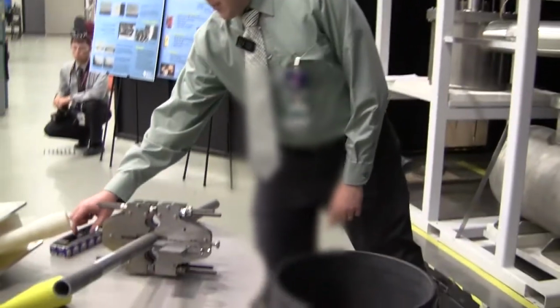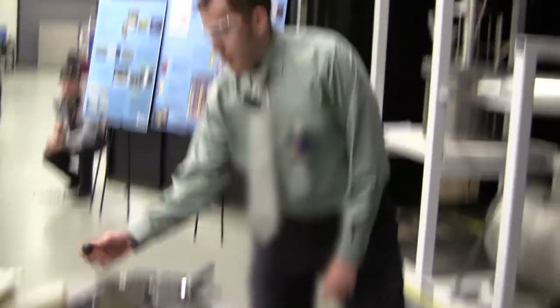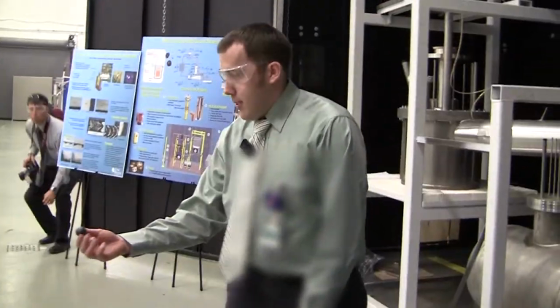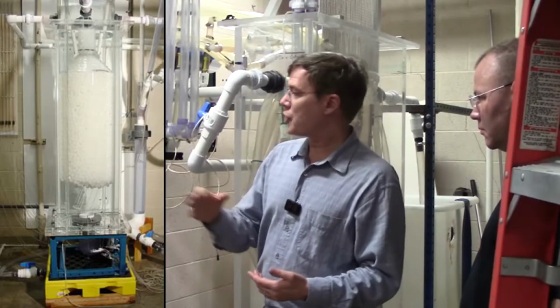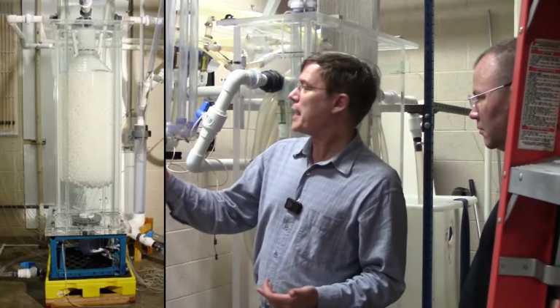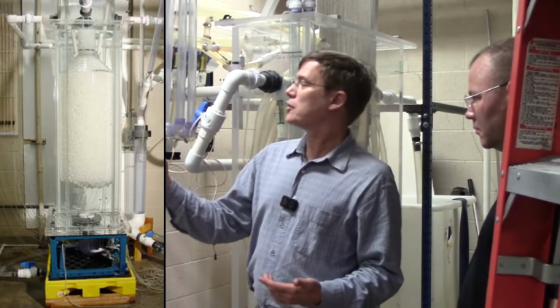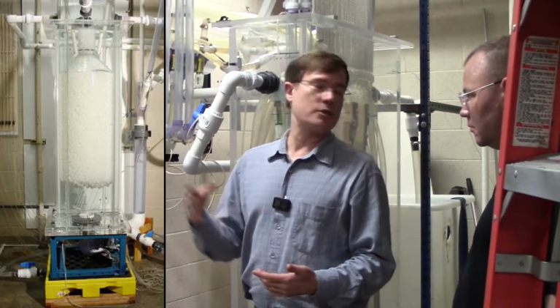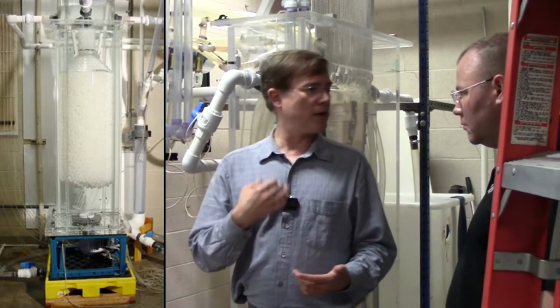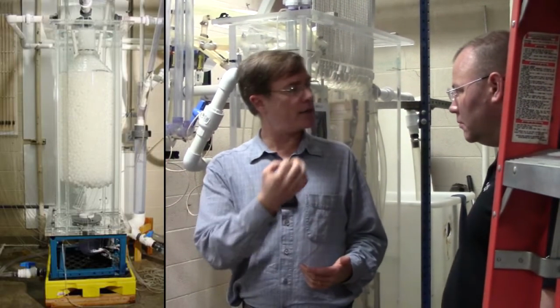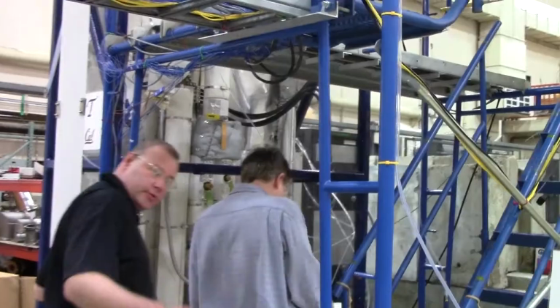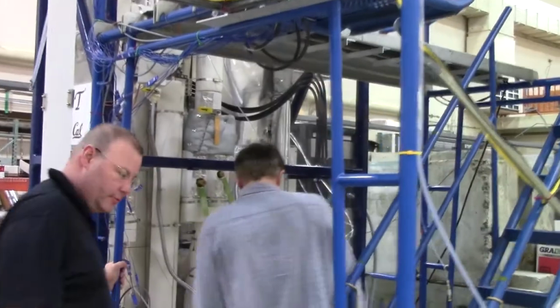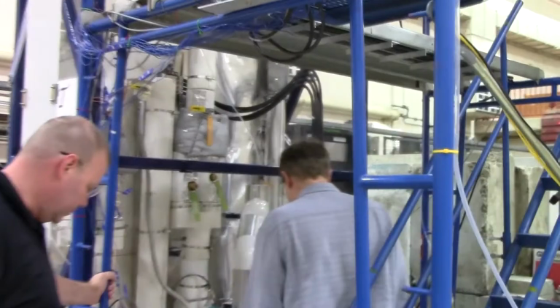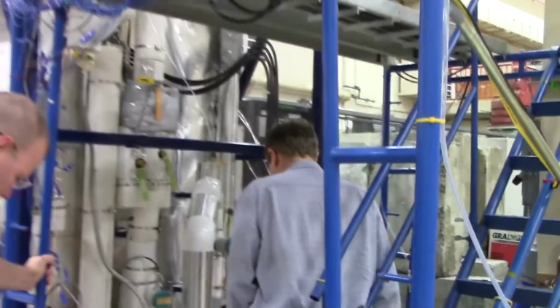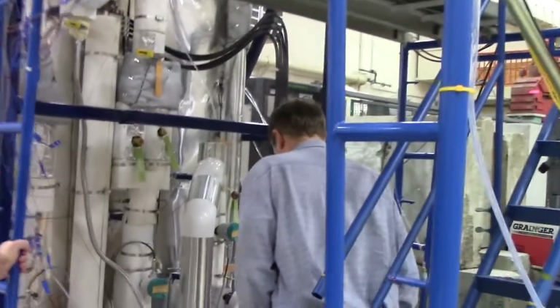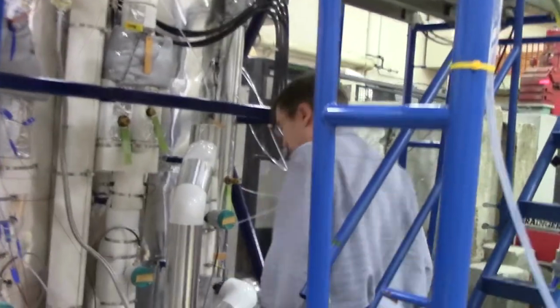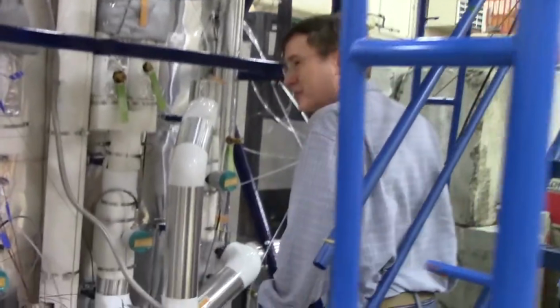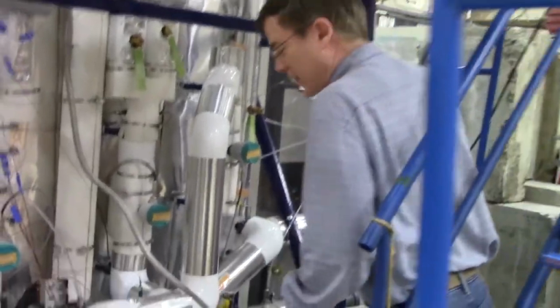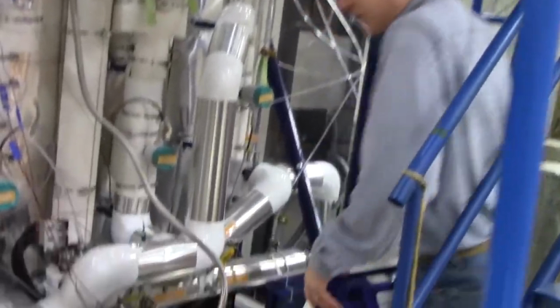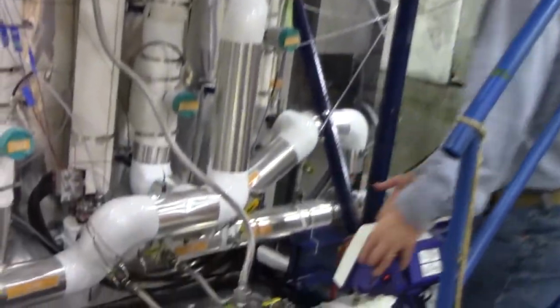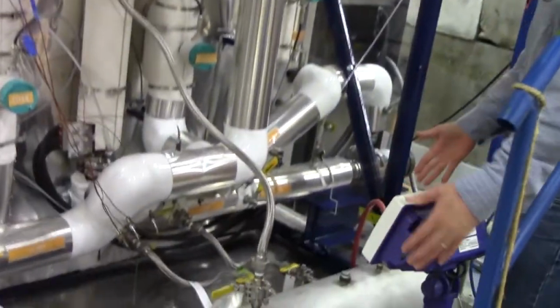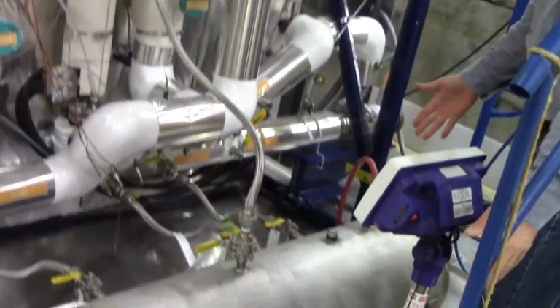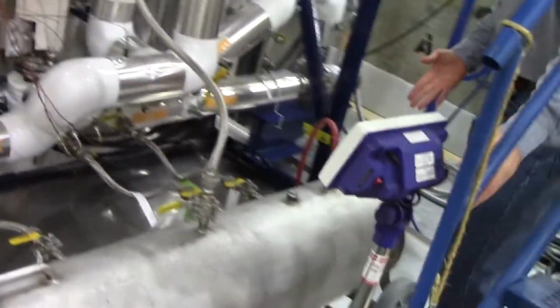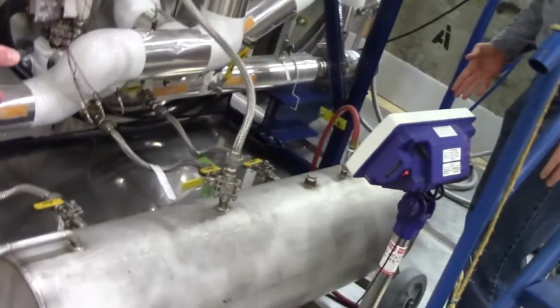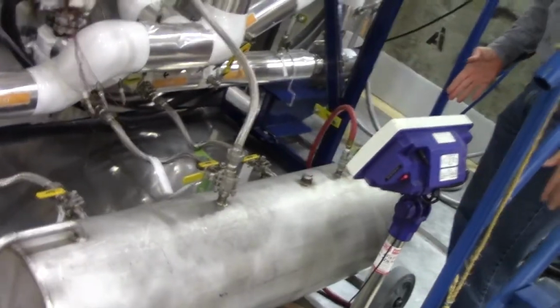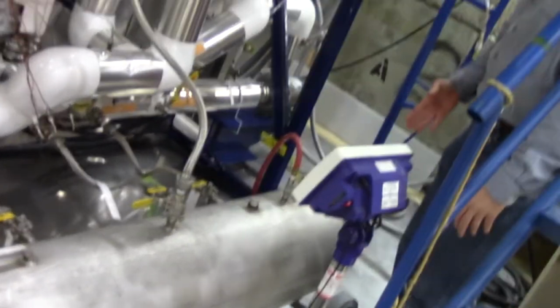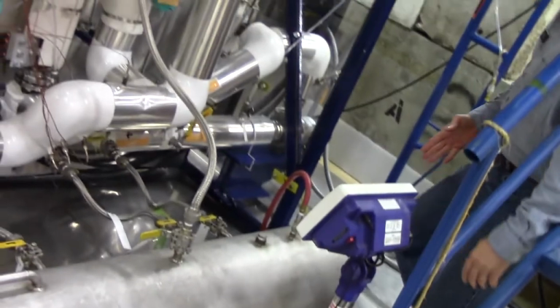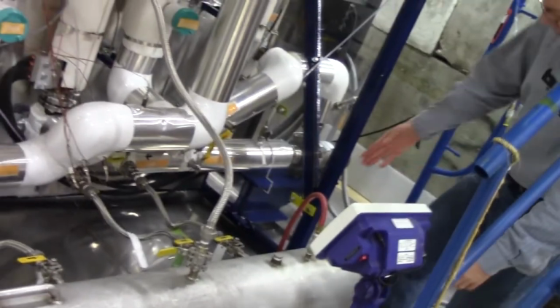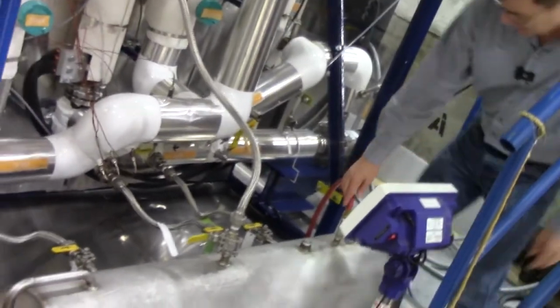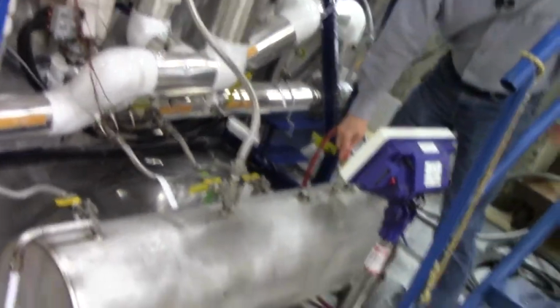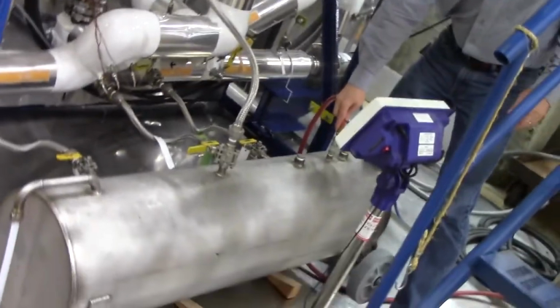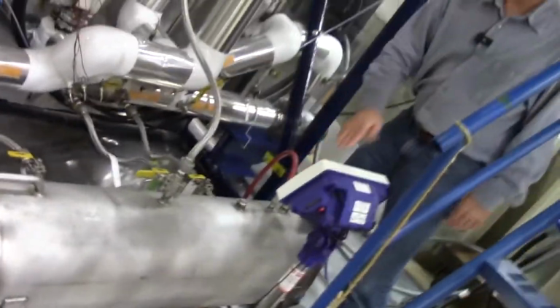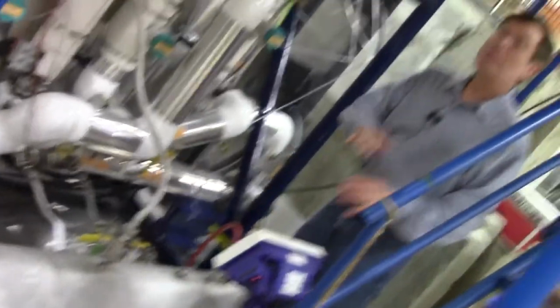Ornell and Berkeley's respective pebble bed designs both make great use of molten salt to offer passive safety. This is a drain tank. That's the drain tank — to drain it back down again, and we've done that a couple of times already.